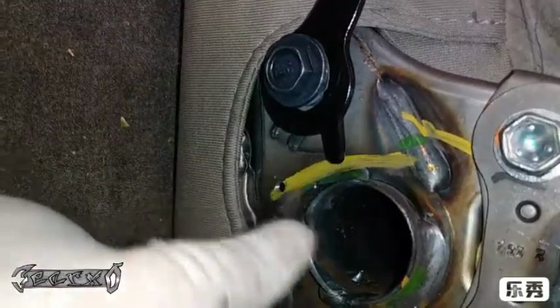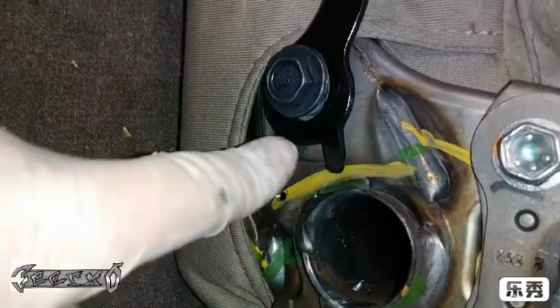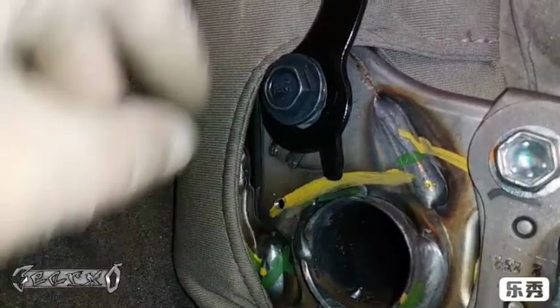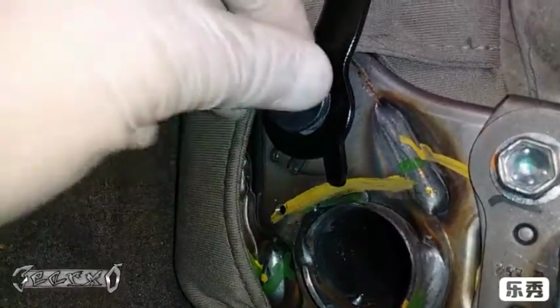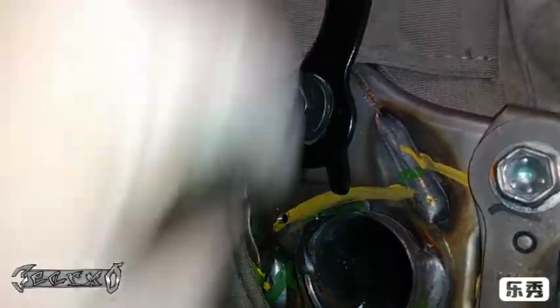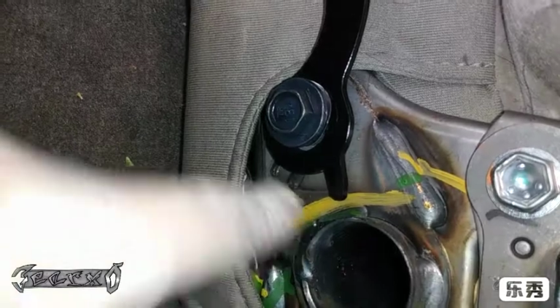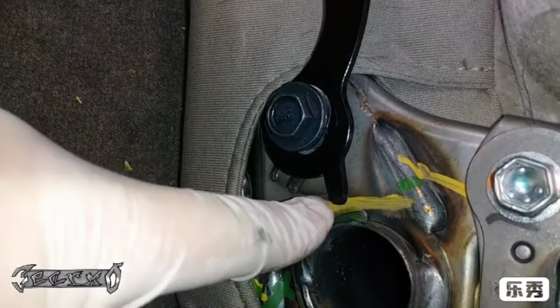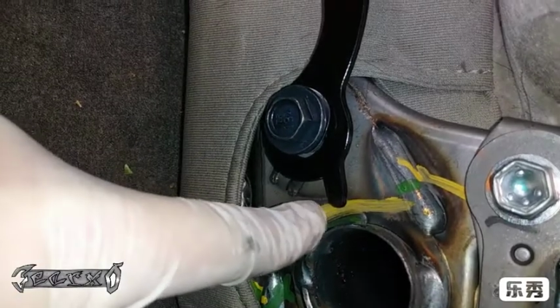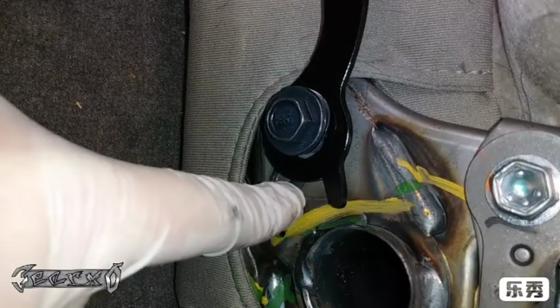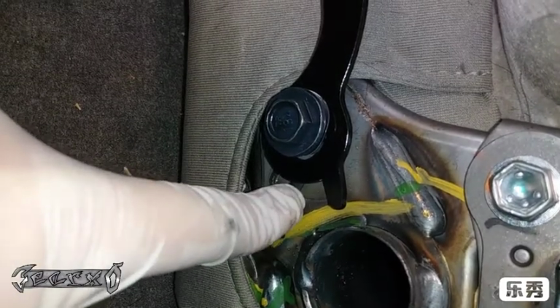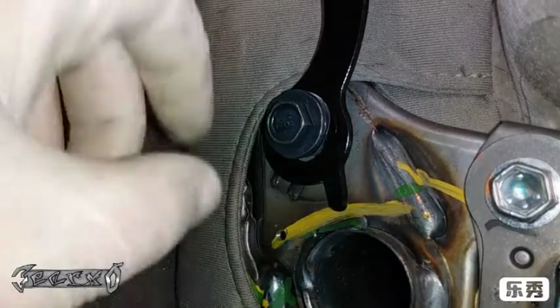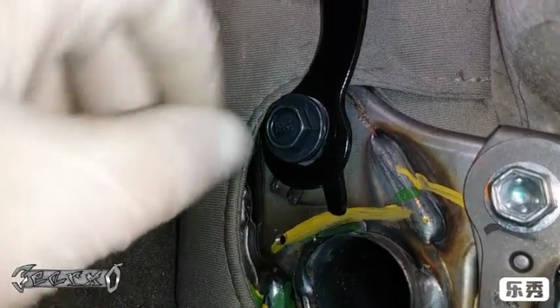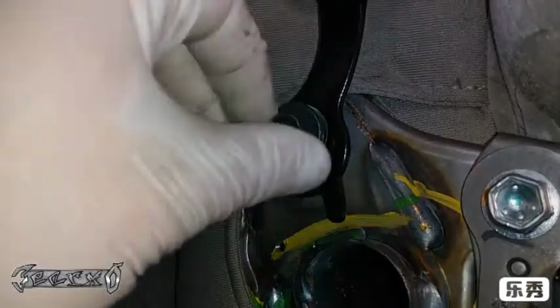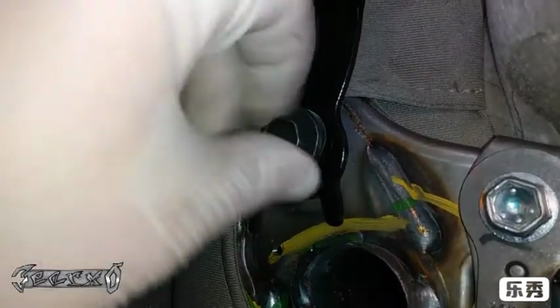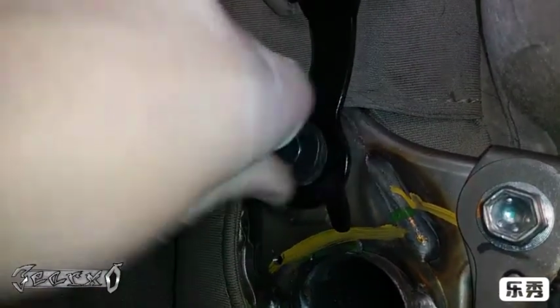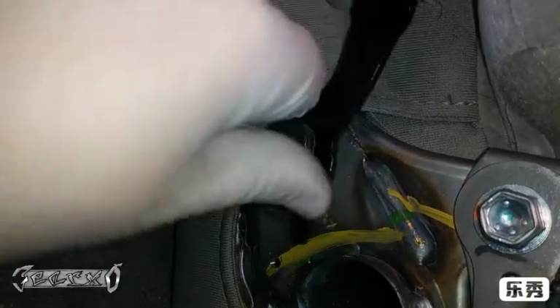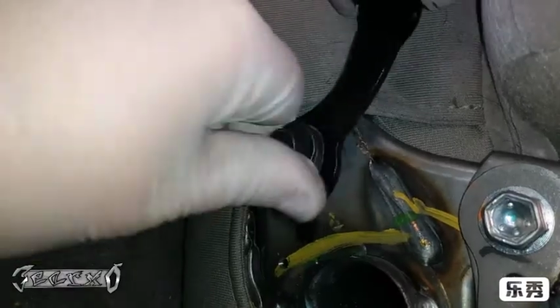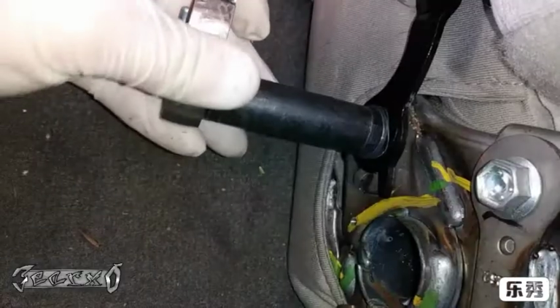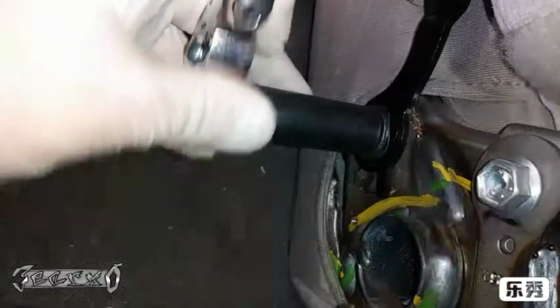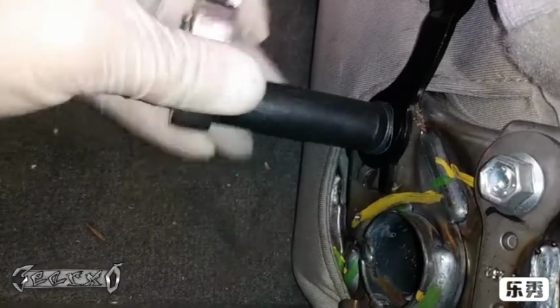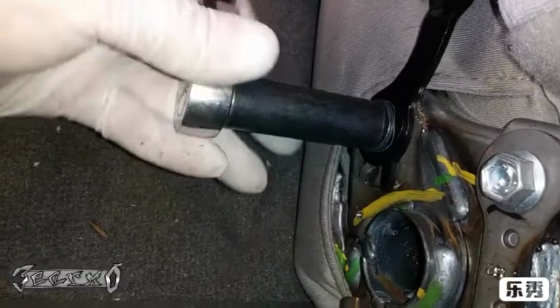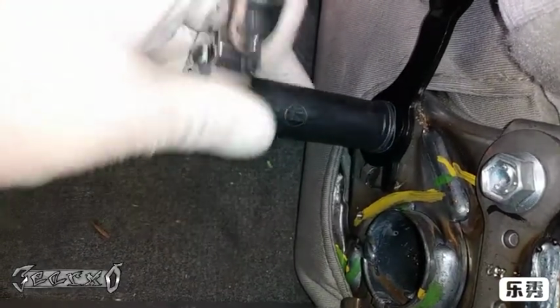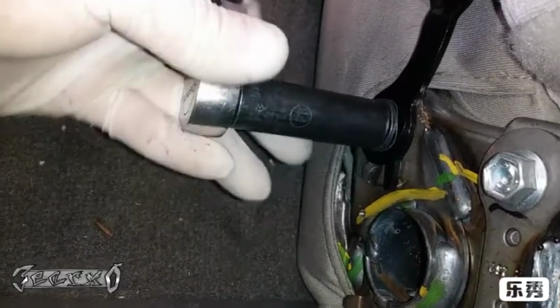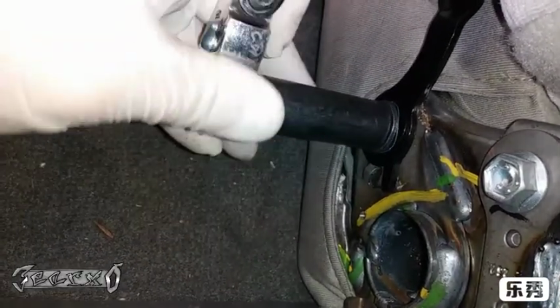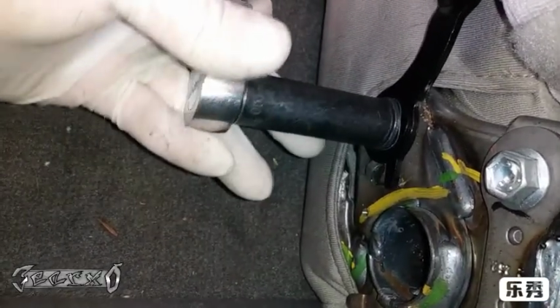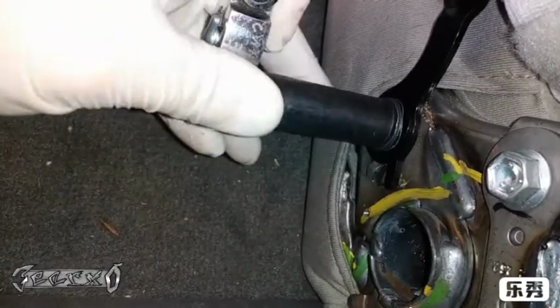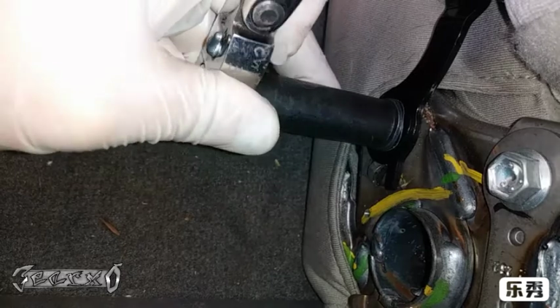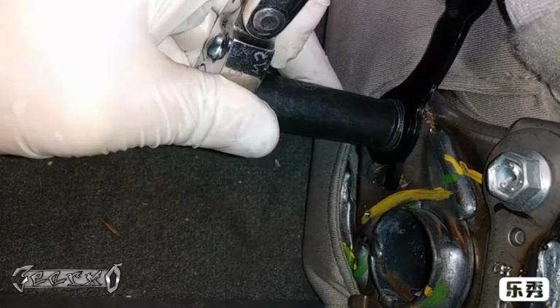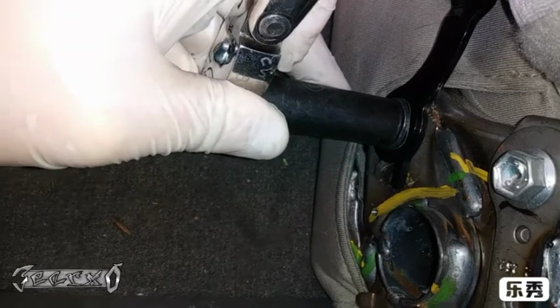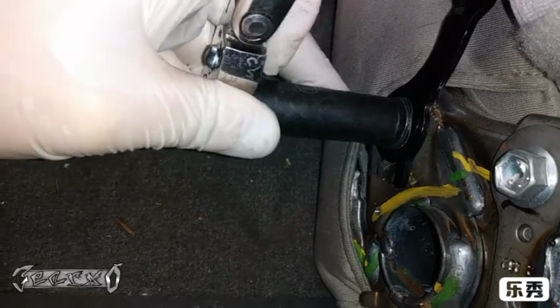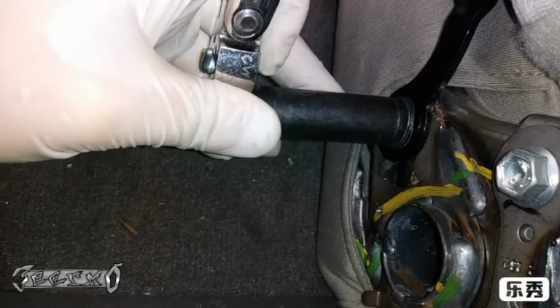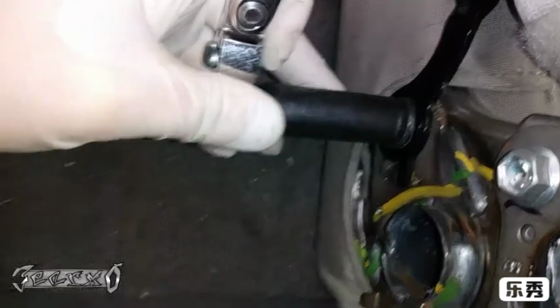It goes back on — there's a little notch here. Just put it behind this notch, right about there. When you tighten it down it'll move a little bit, but that's just so the seat belt can move up and down for when you have the seat reclined and when you're actually using the belt.